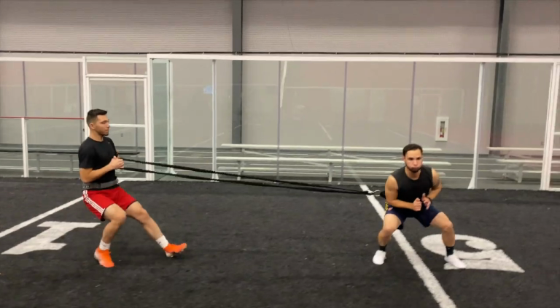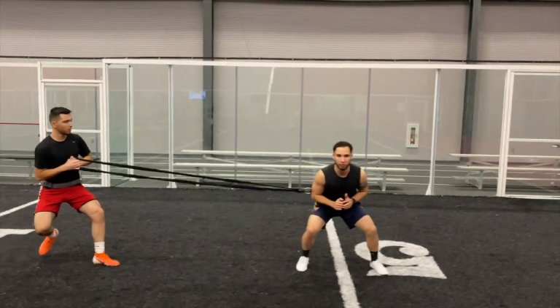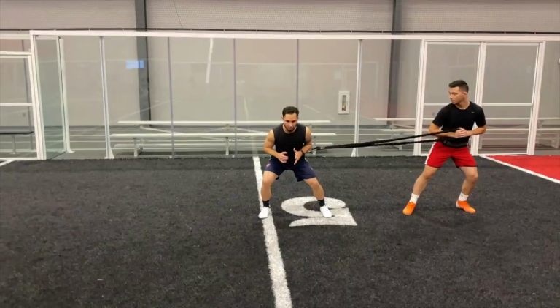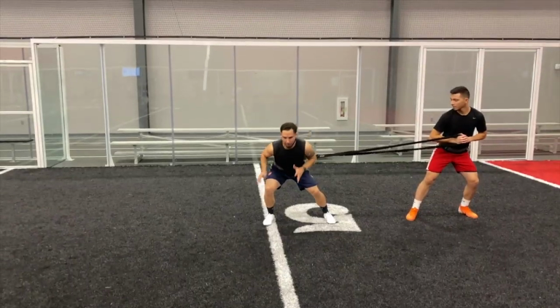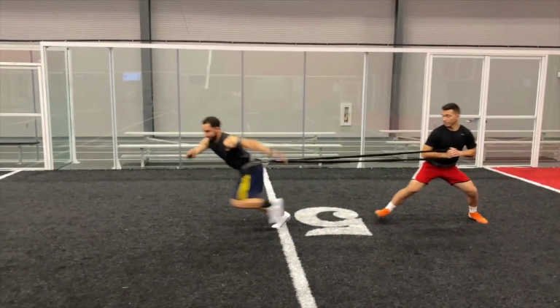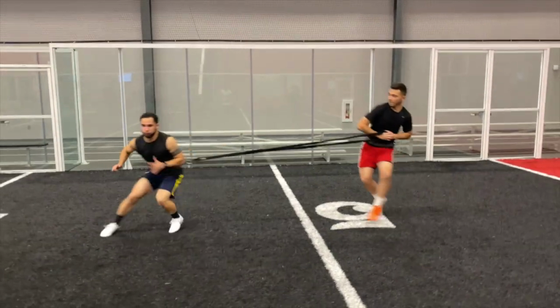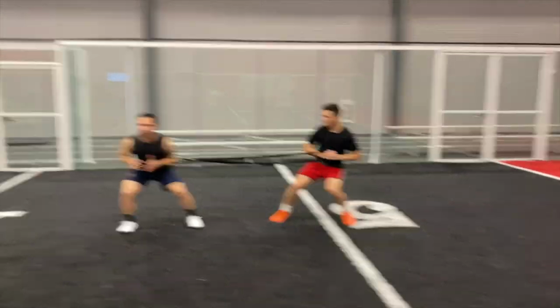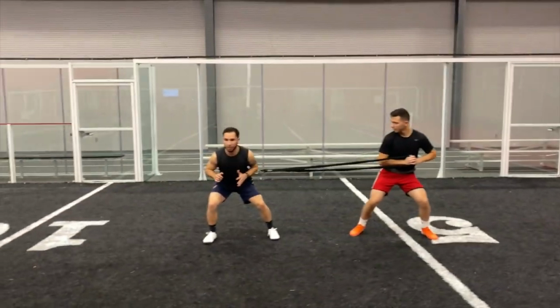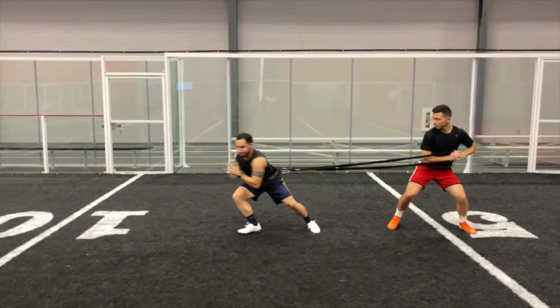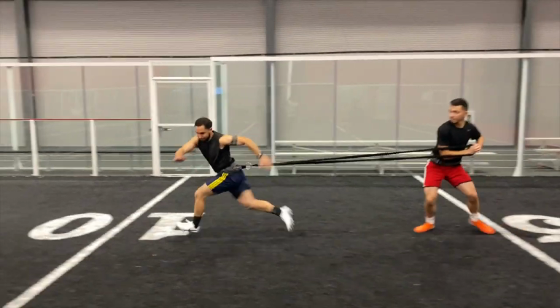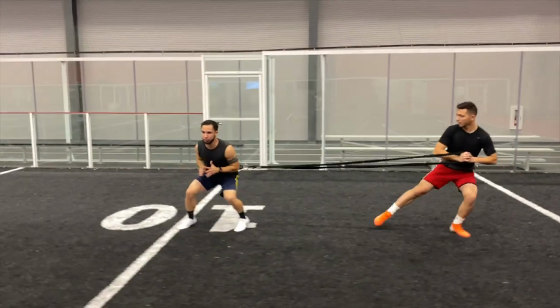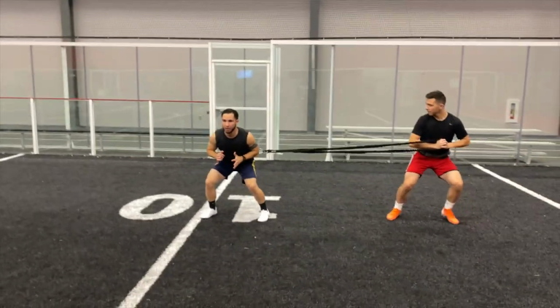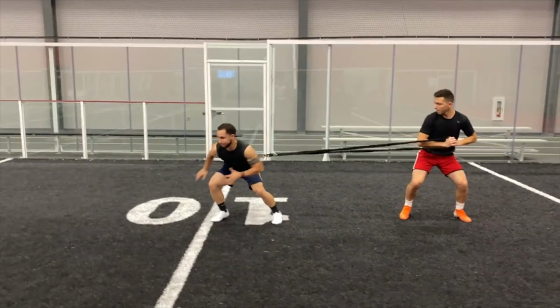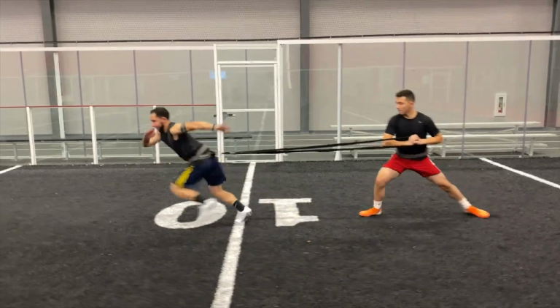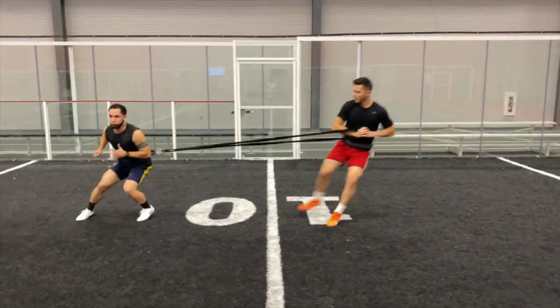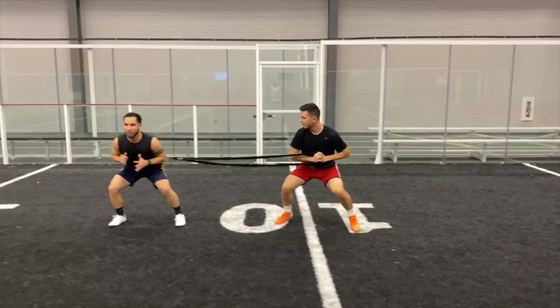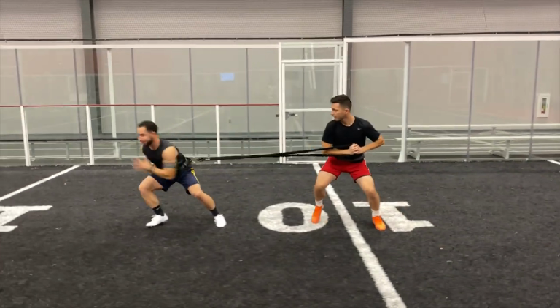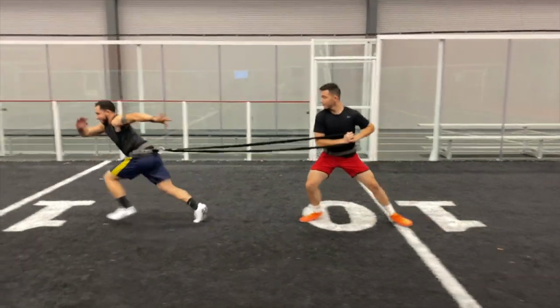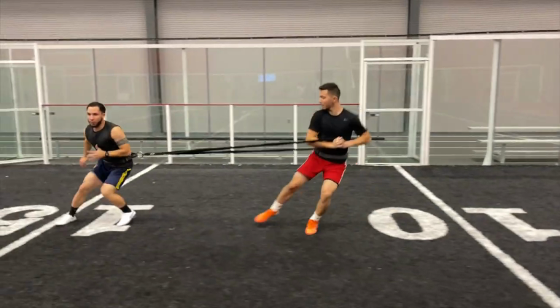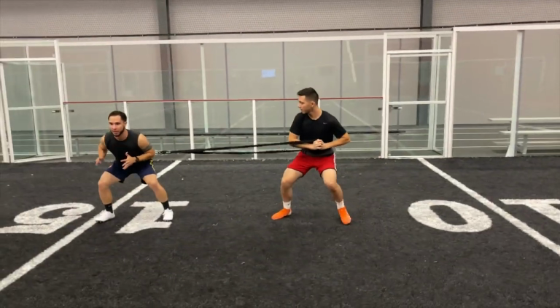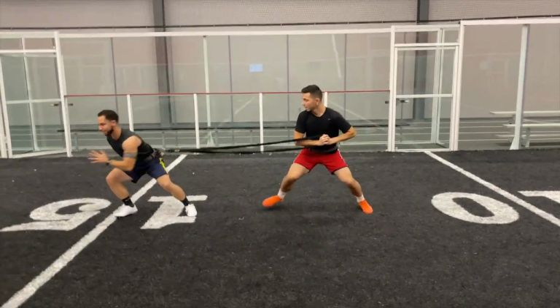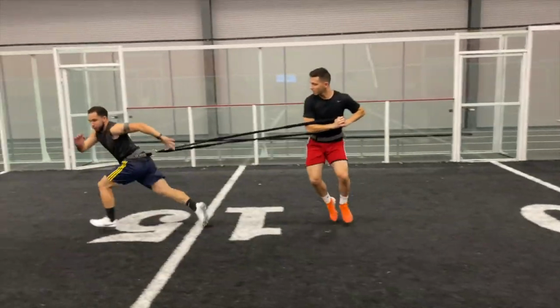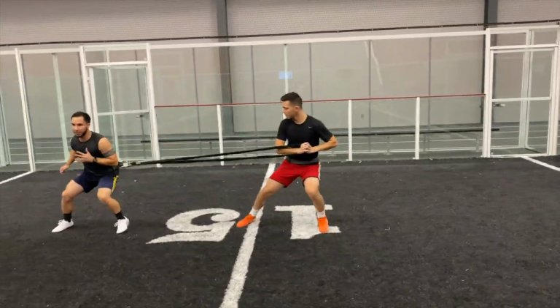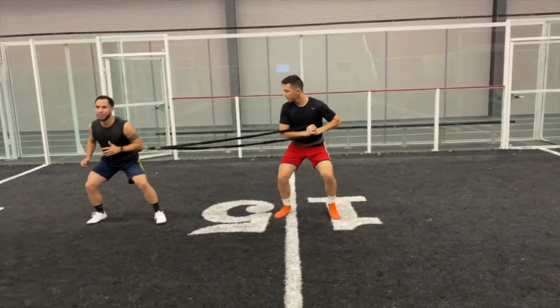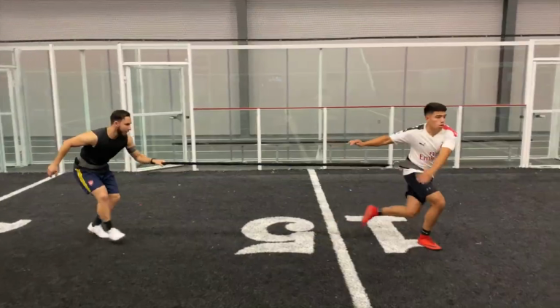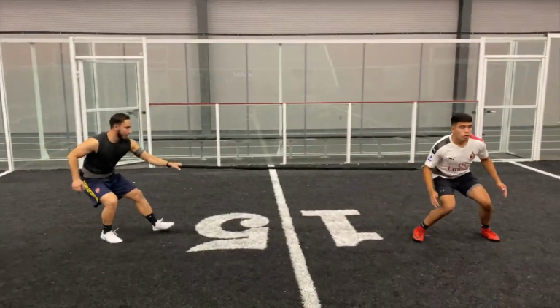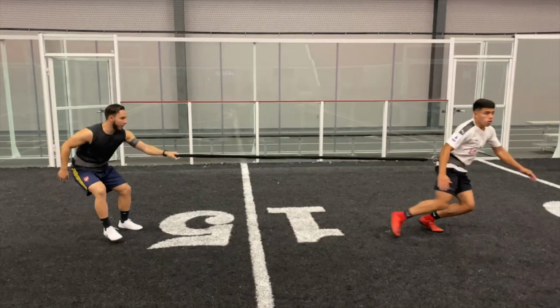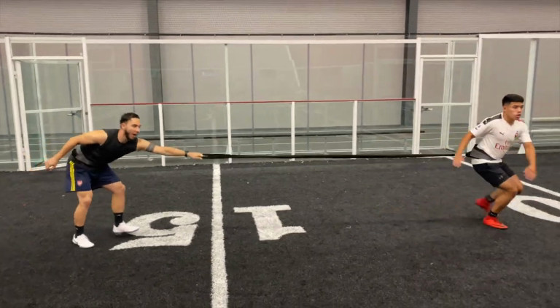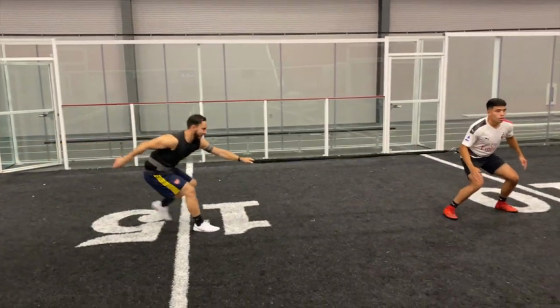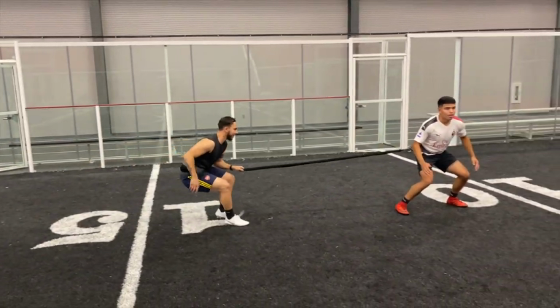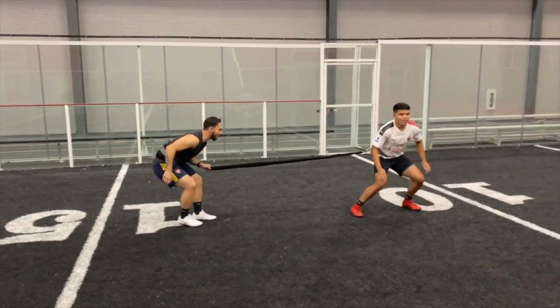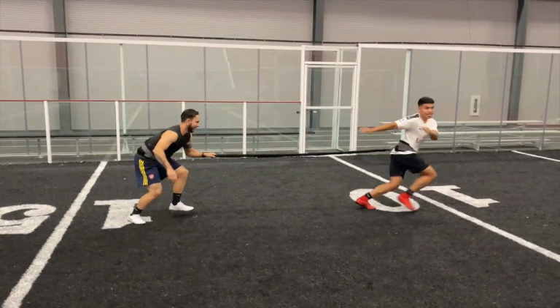So when you go out and try this for yourself, I want you to pay very close attention to the little things such as body position, foot placement, and even the direction our eyes are looking at — and of course look at the intent of how fast and explosive we want to be.